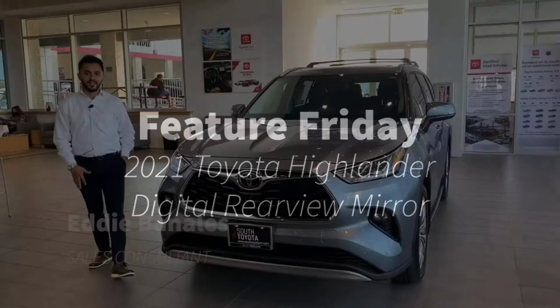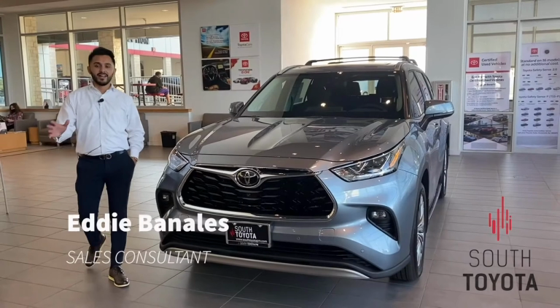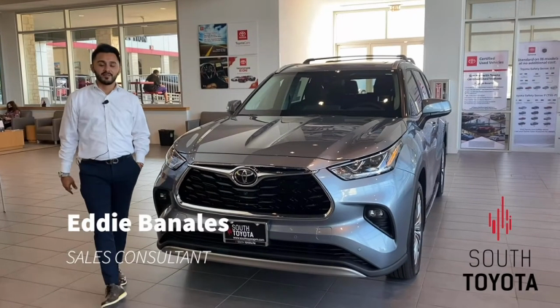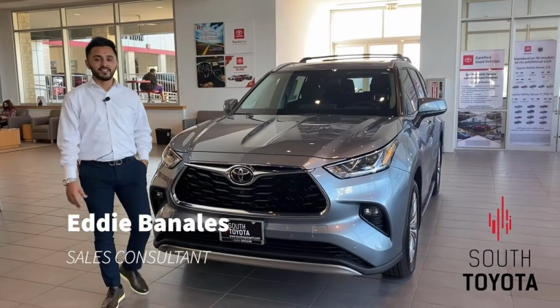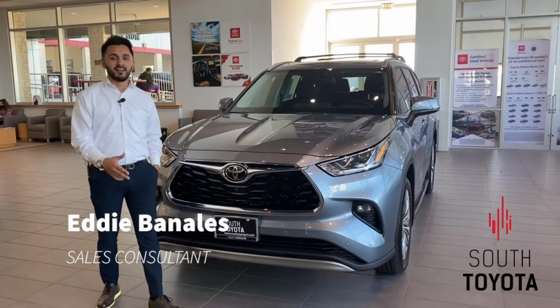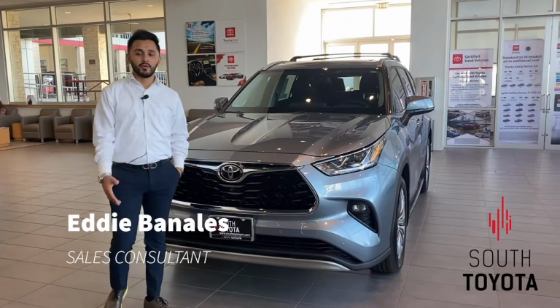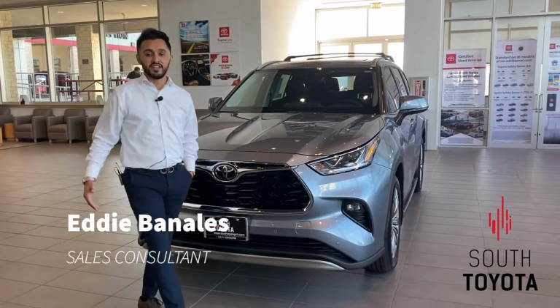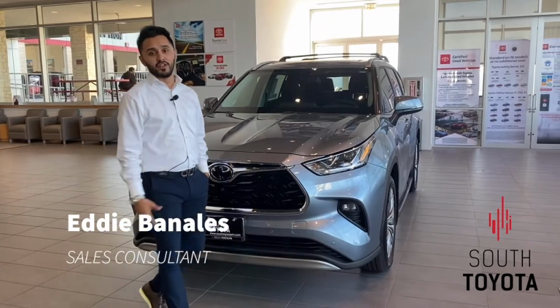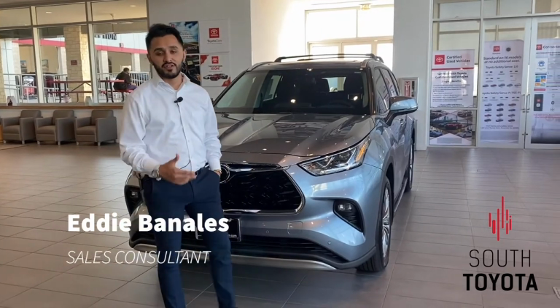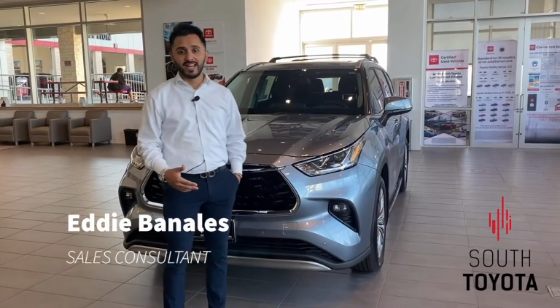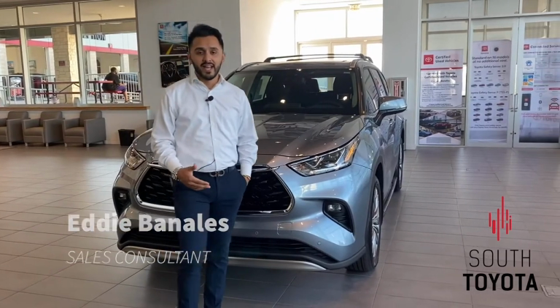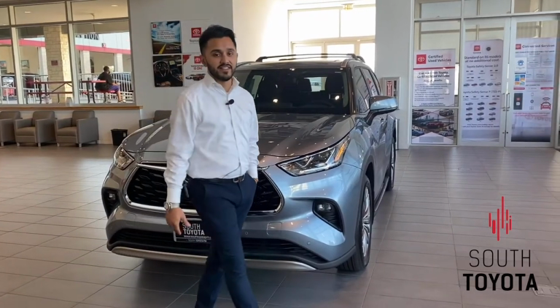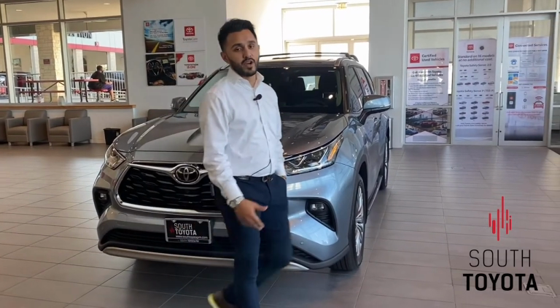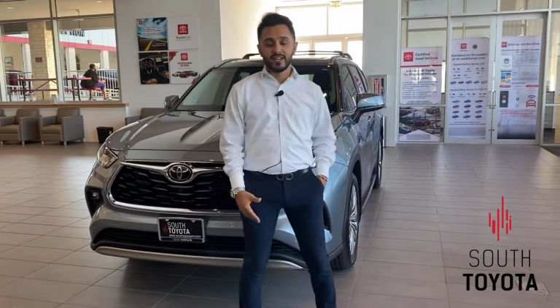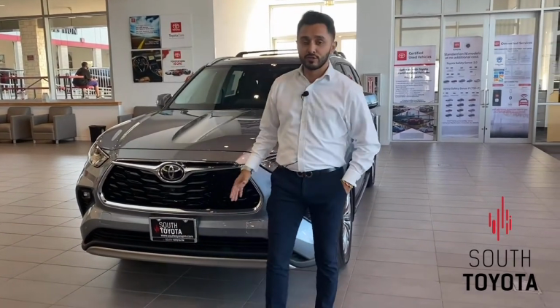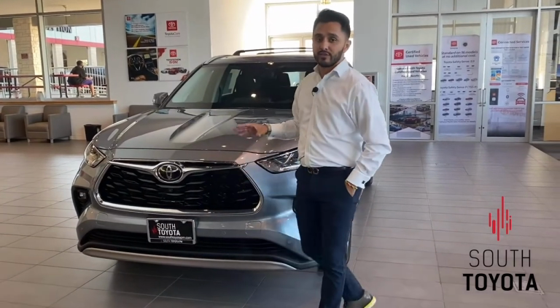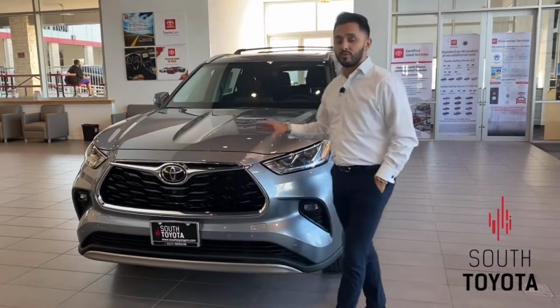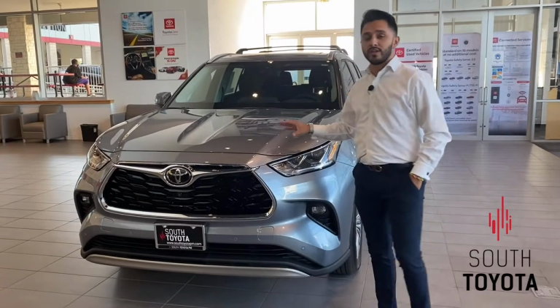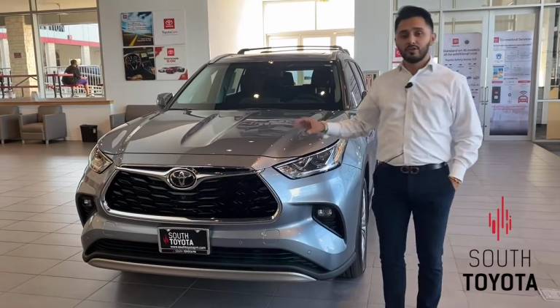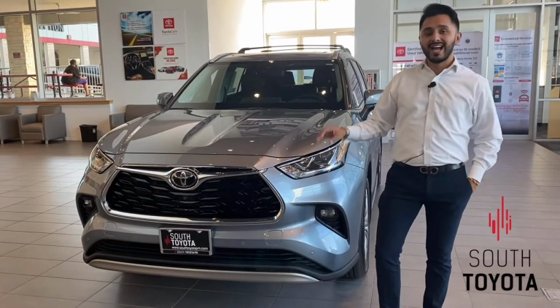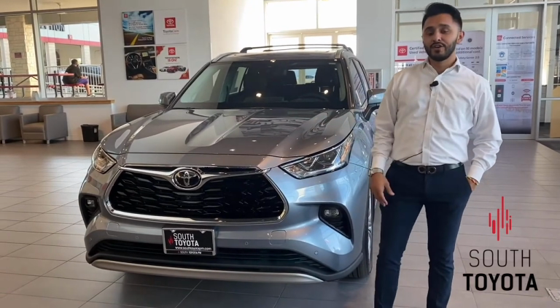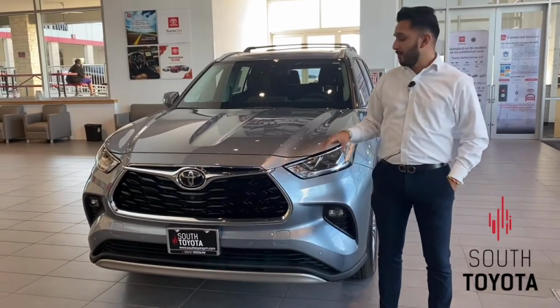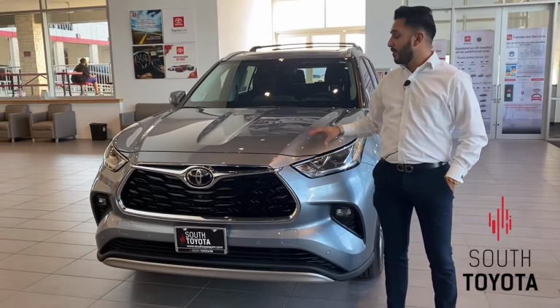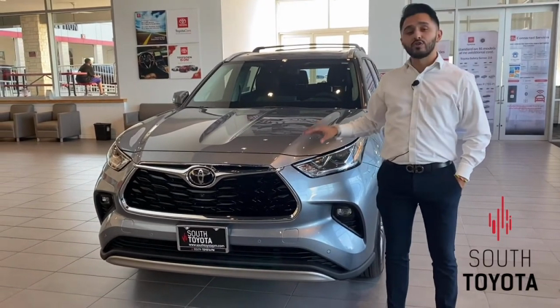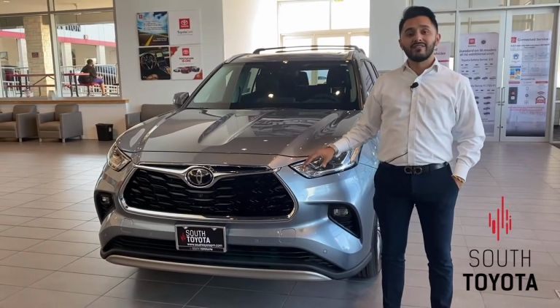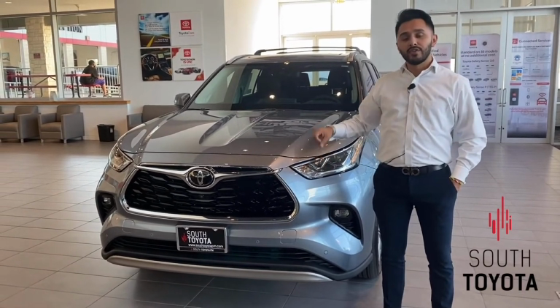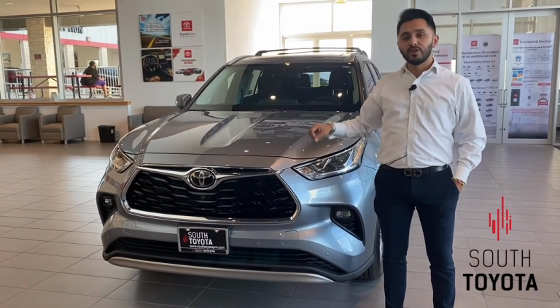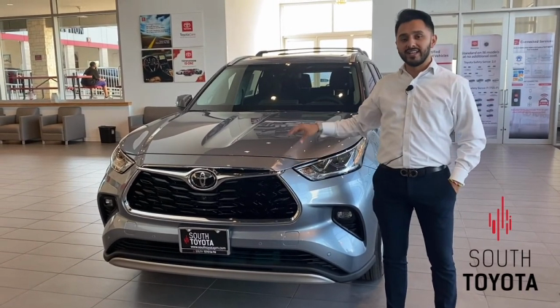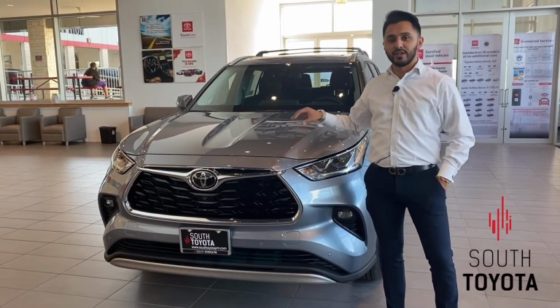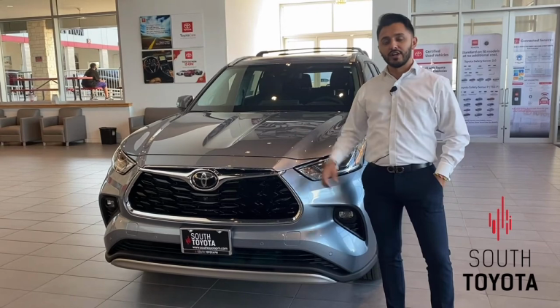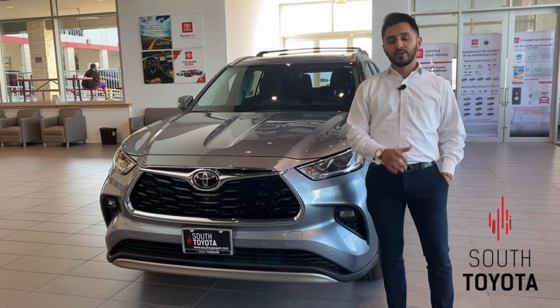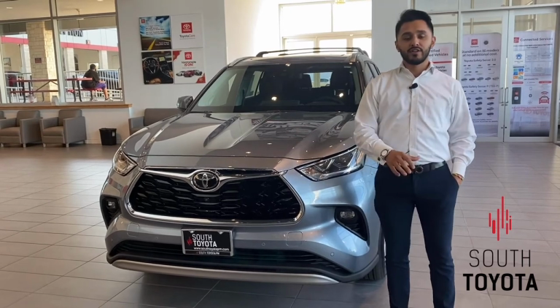Hey guys, Eddie Benales here at South Toyota once again with another Feature Friday. Today we are taking a closer look at the 2021 Toyota Highlander Platinum all-wheel drive with the moon dust exterior color. Without further ado, let's jump right in.